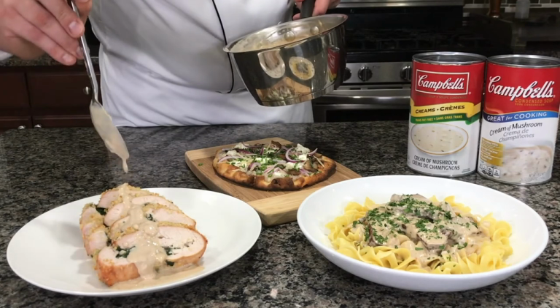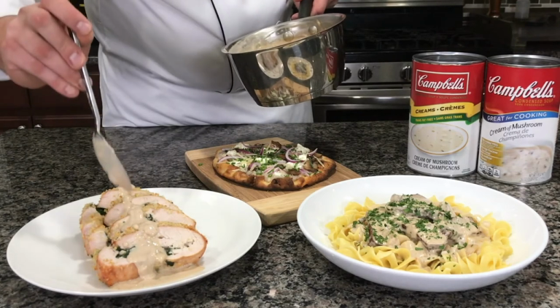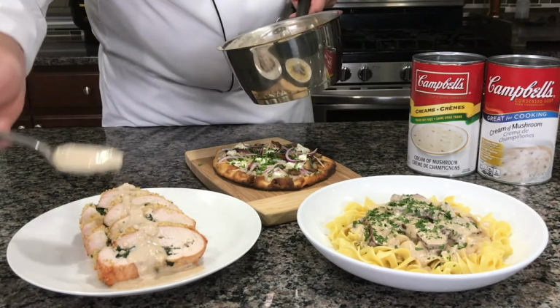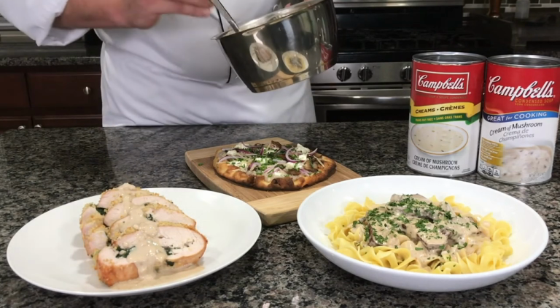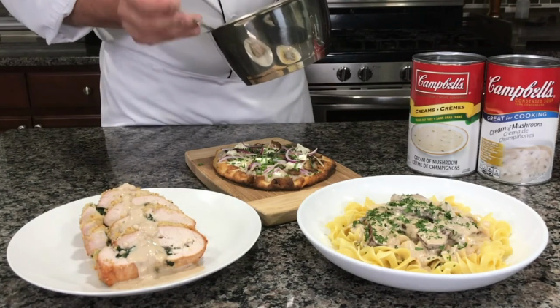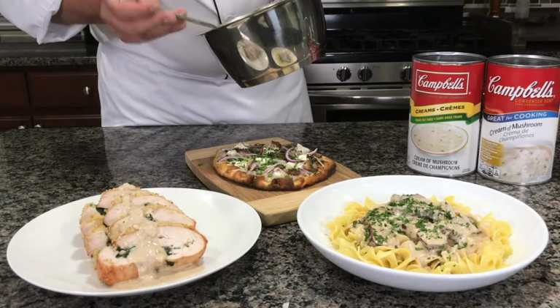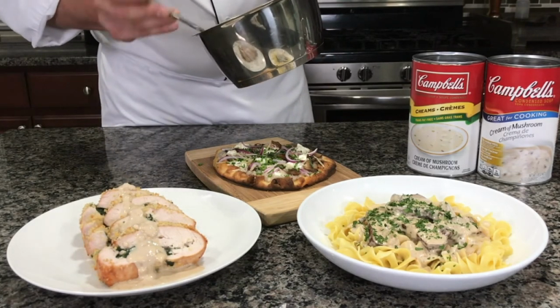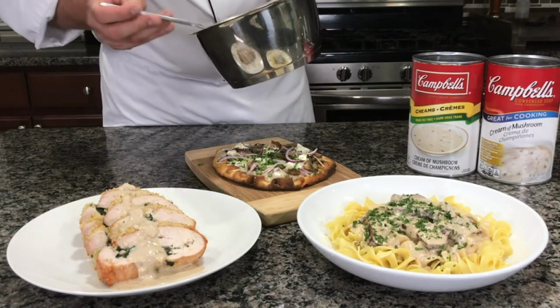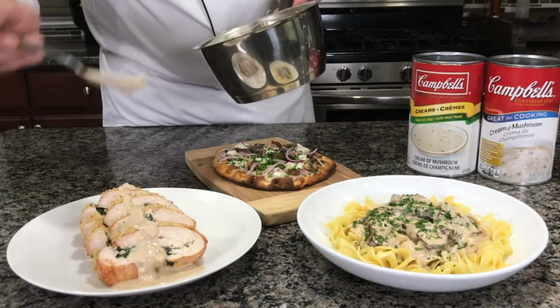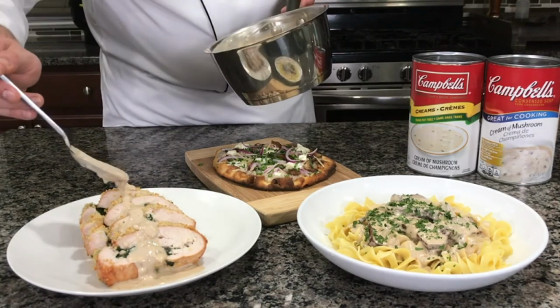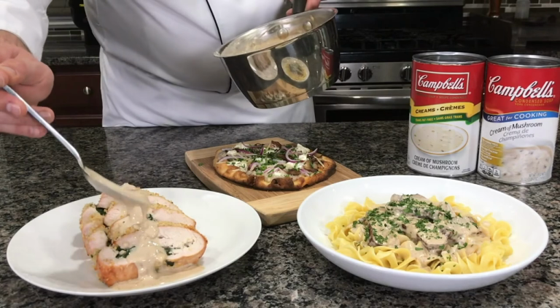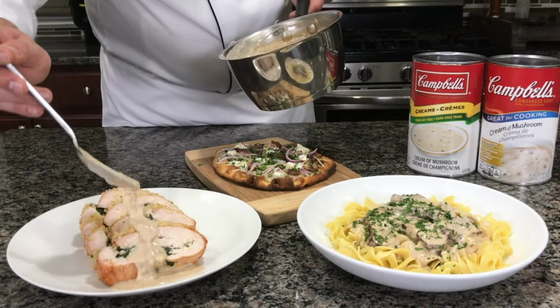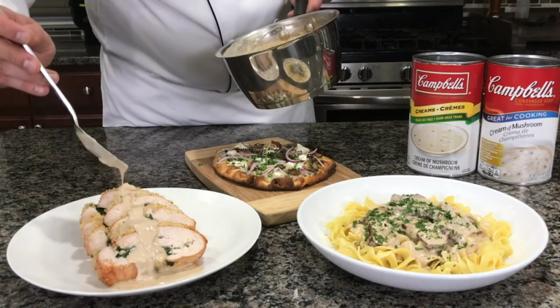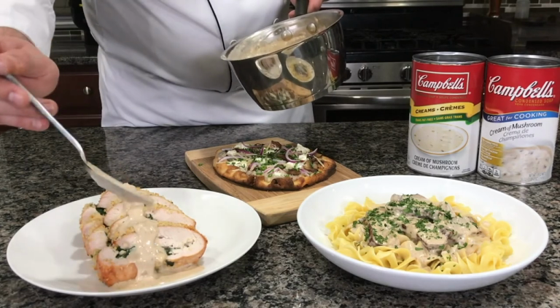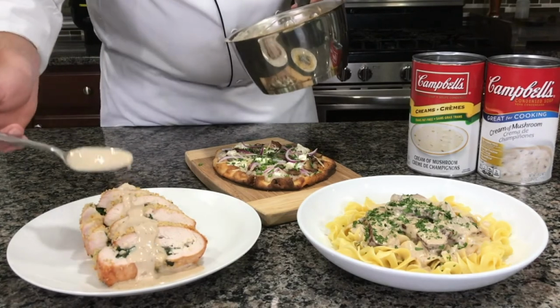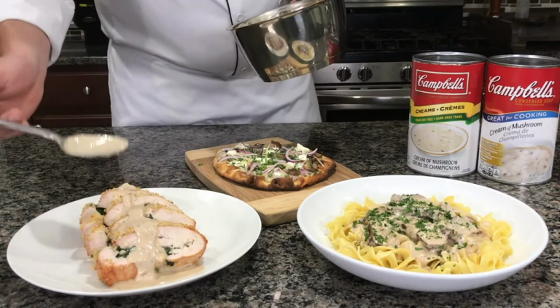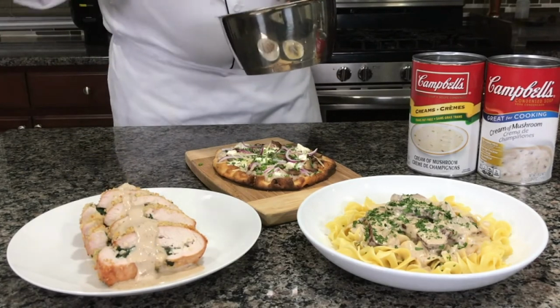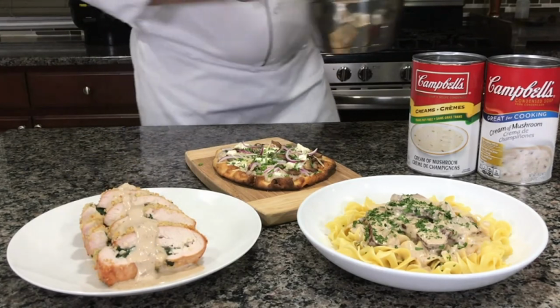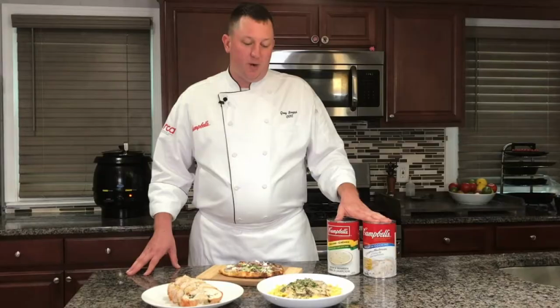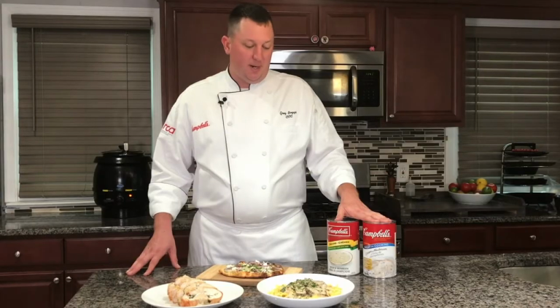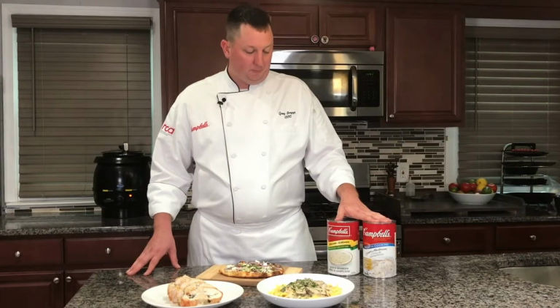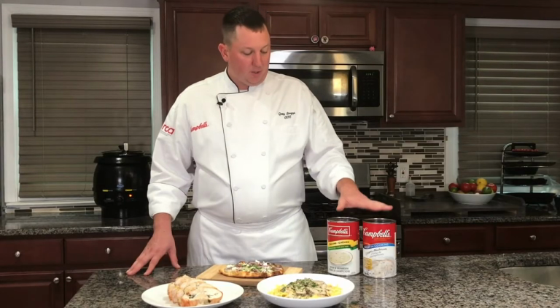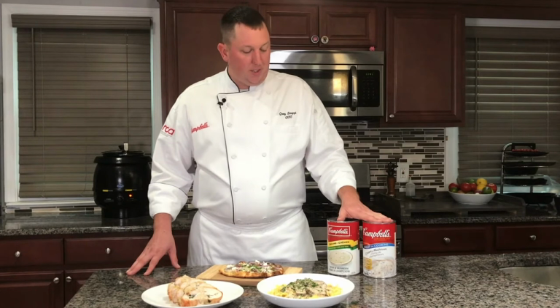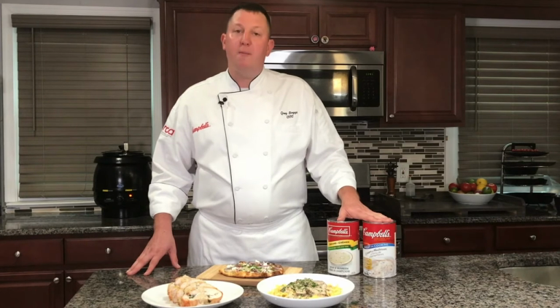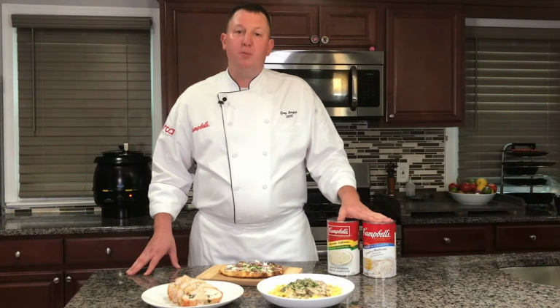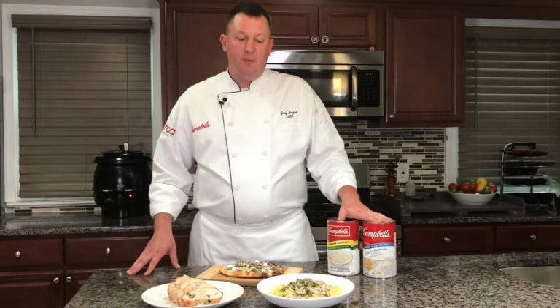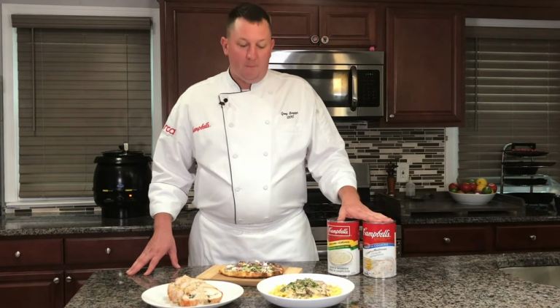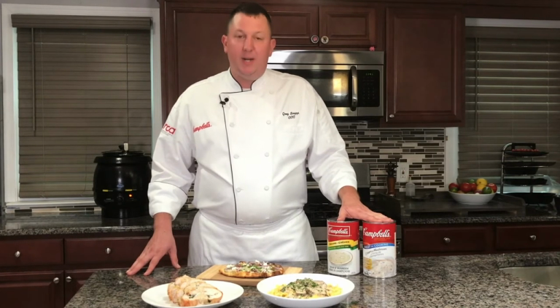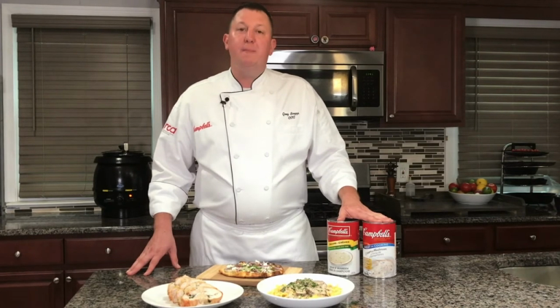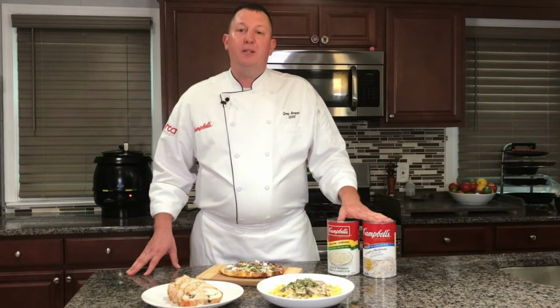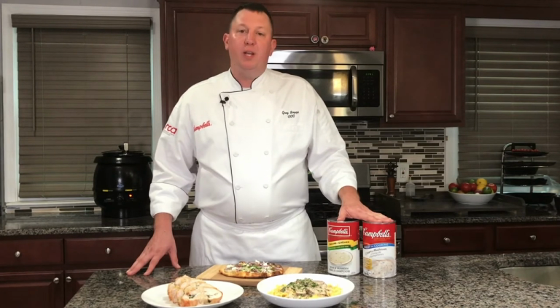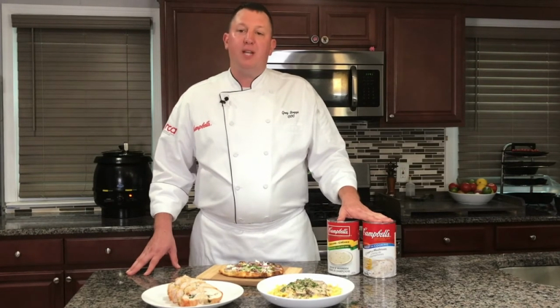Operators can extend their inventory and reduce labor with these soups because they're versatile and offer a lot of different usage throughout your menu. Using the cream of mushroom soup, we can easily make some really upscale and interesting dishes.